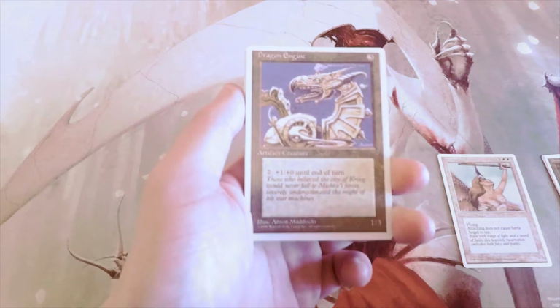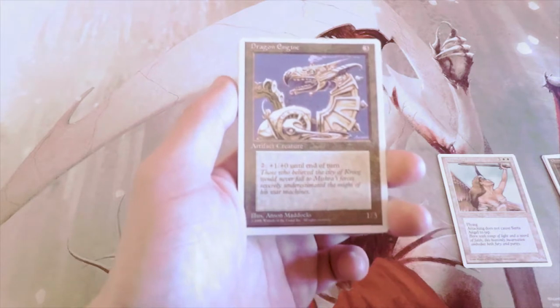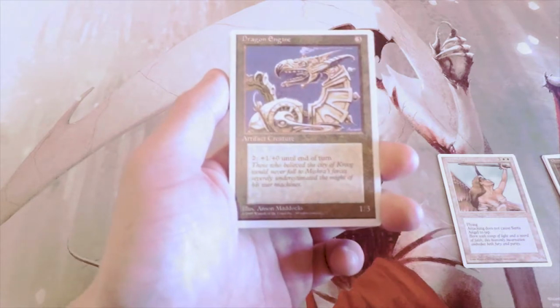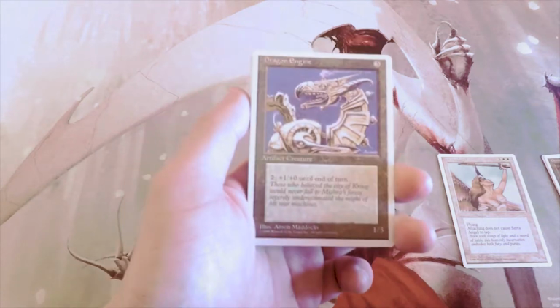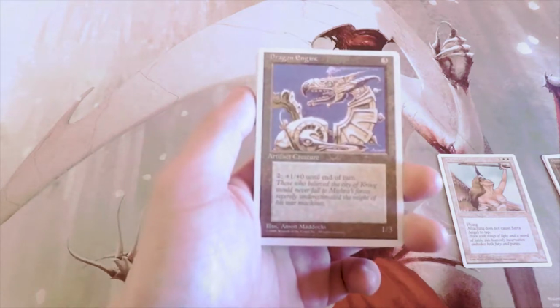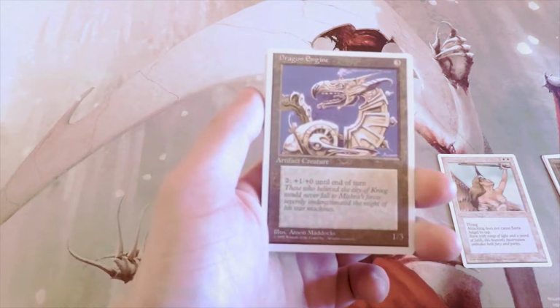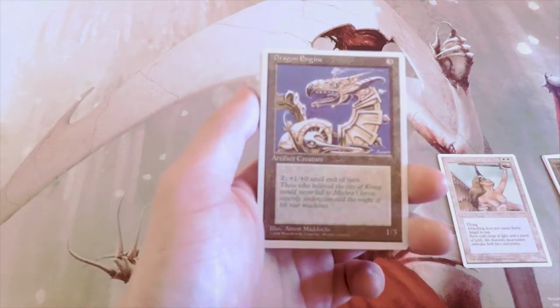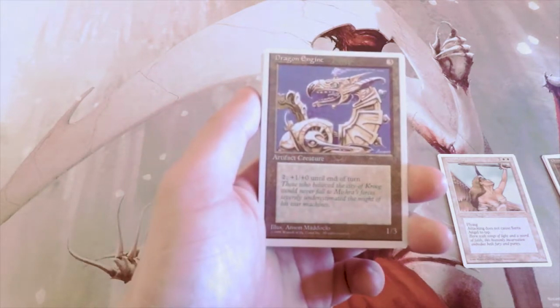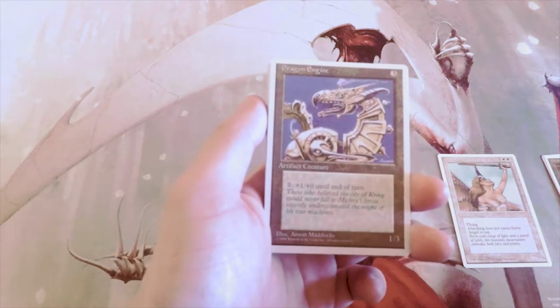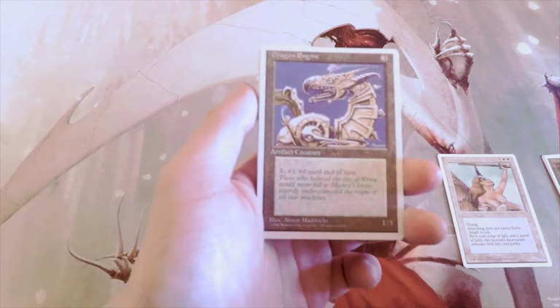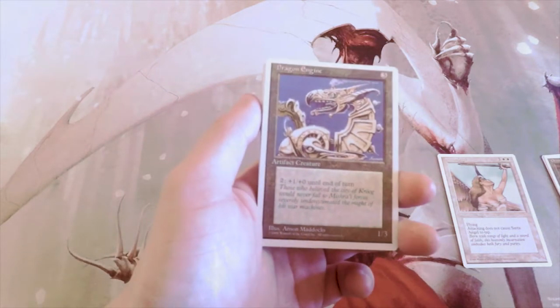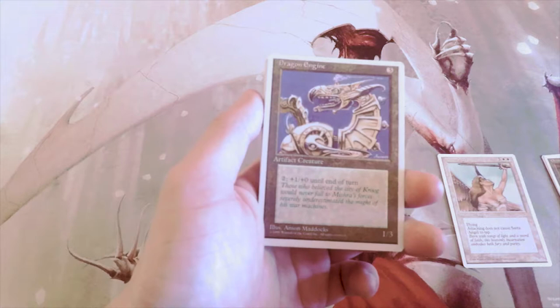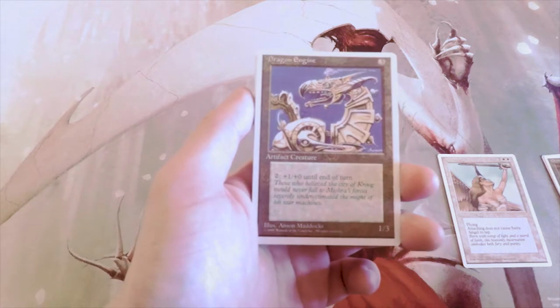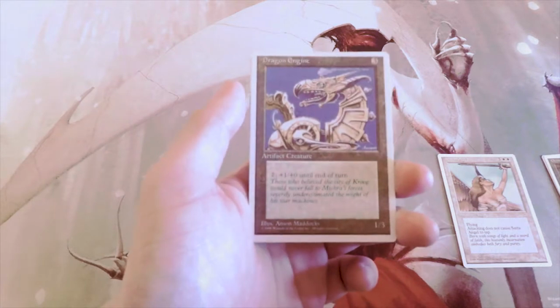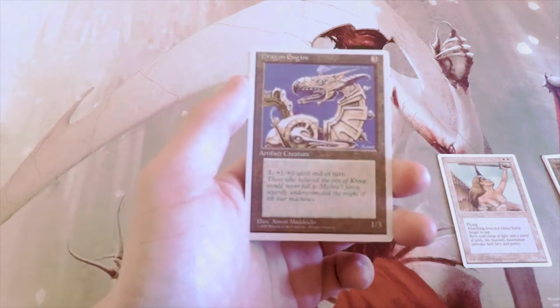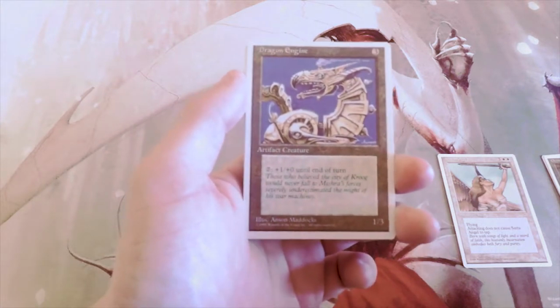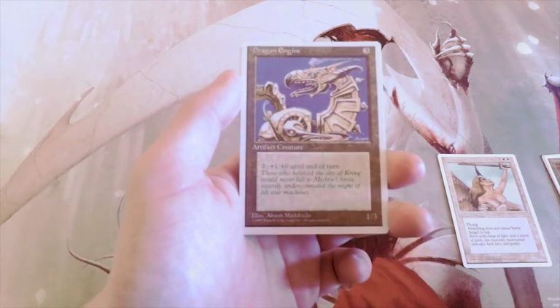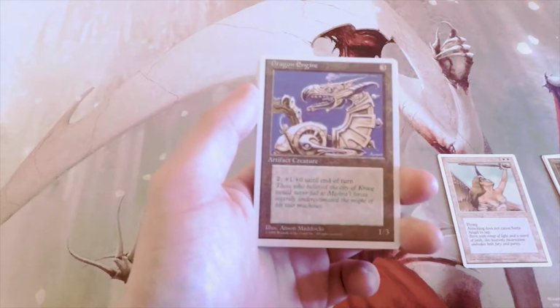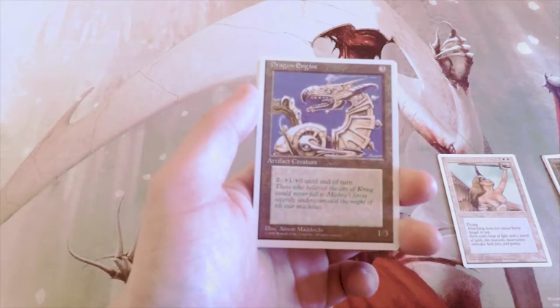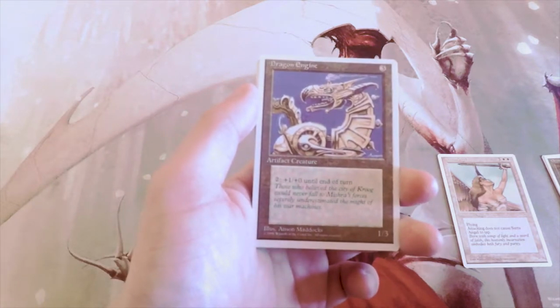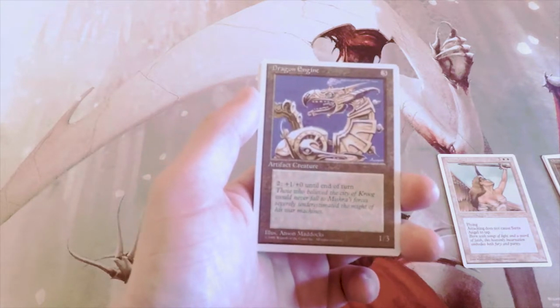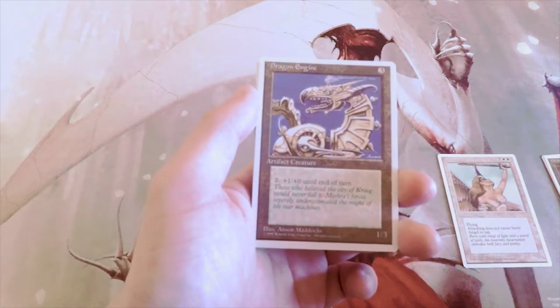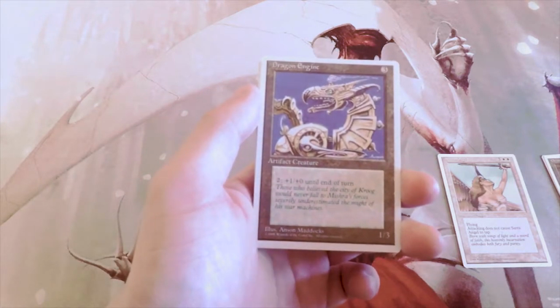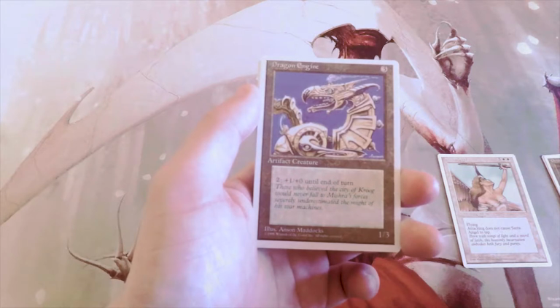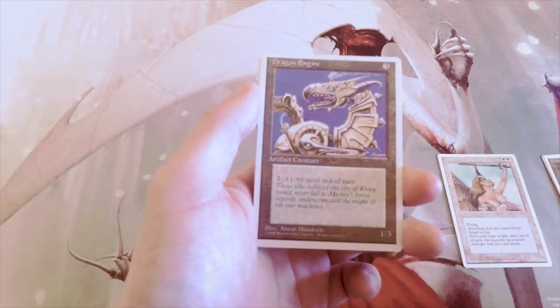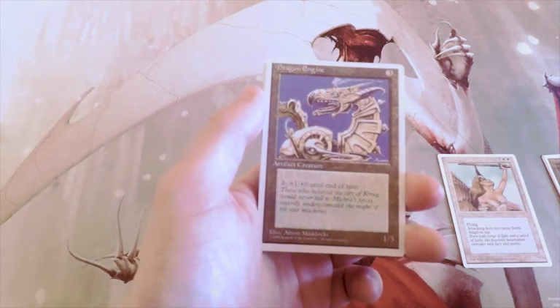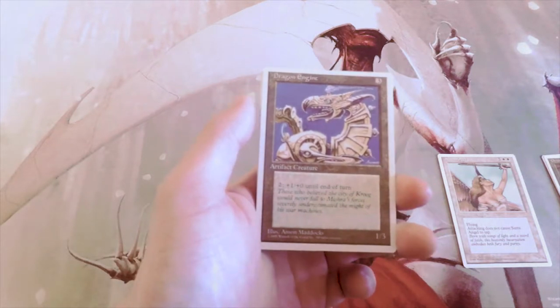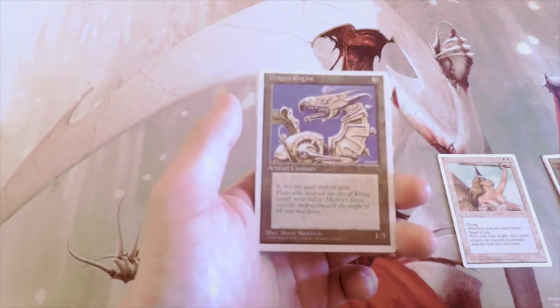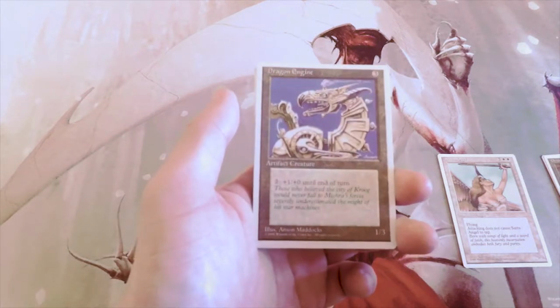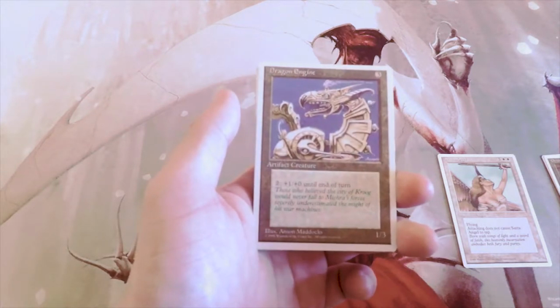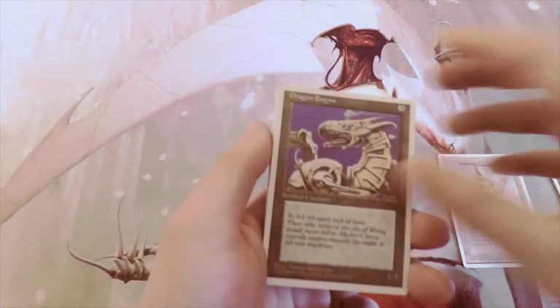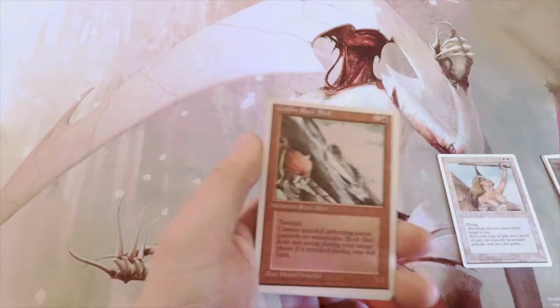Dragon Engine is a great card — it's a 1/3 for three, and you can pay two to give it fire breathing: plus one, plus zero until end of turn. I really like this card. I don't think it beats Serra Angel, but it goes into basically any deck, which is fantastic, so it's definitely in the running.